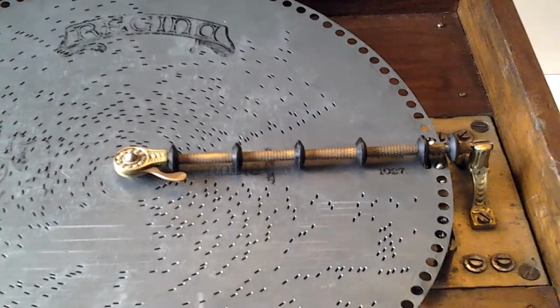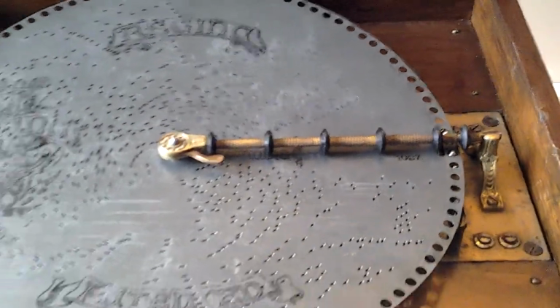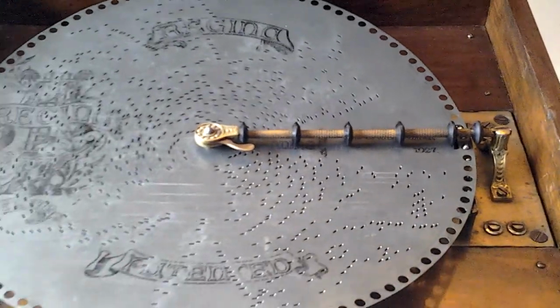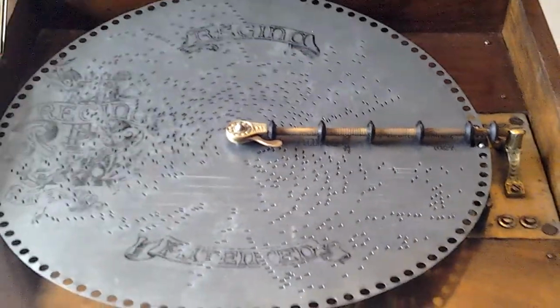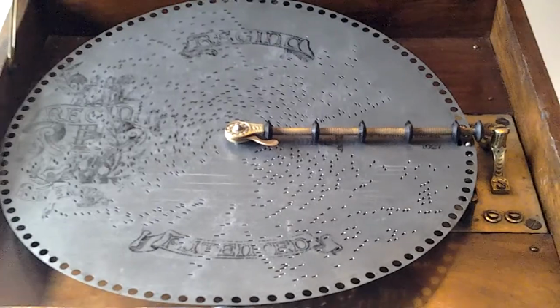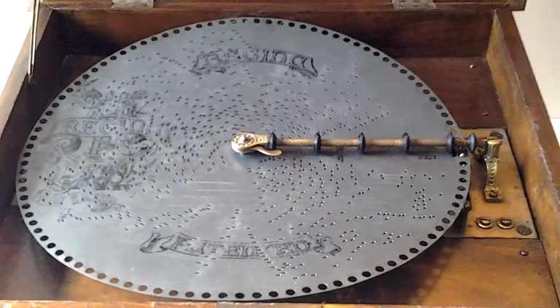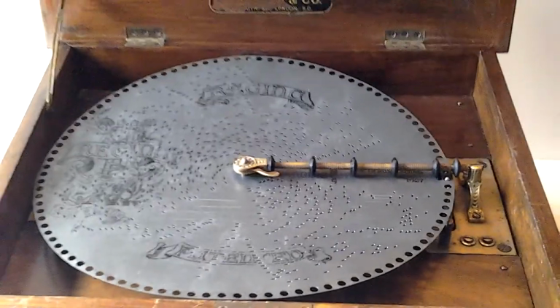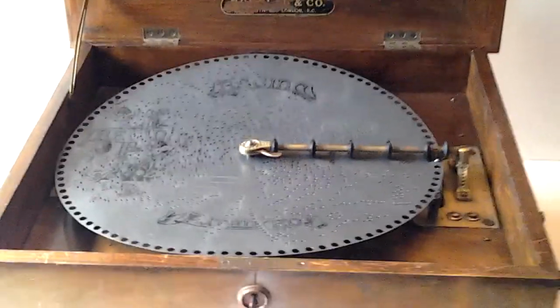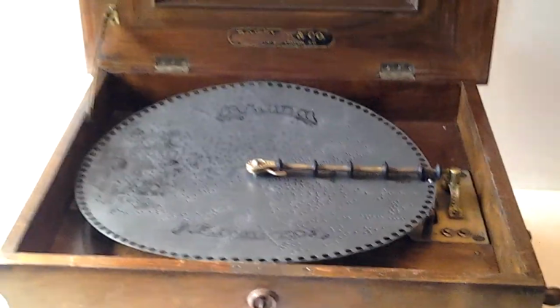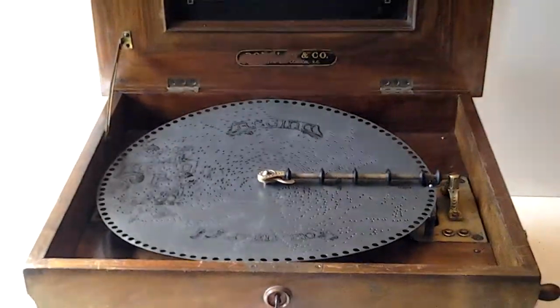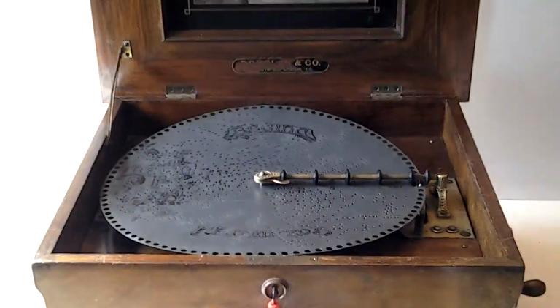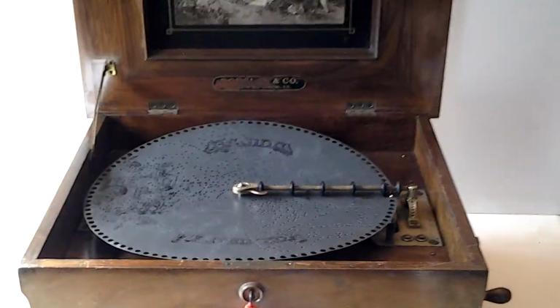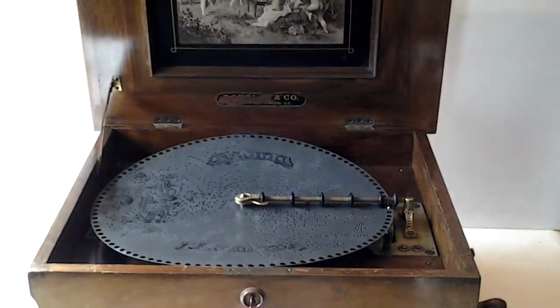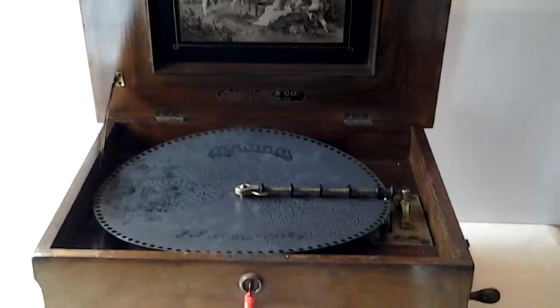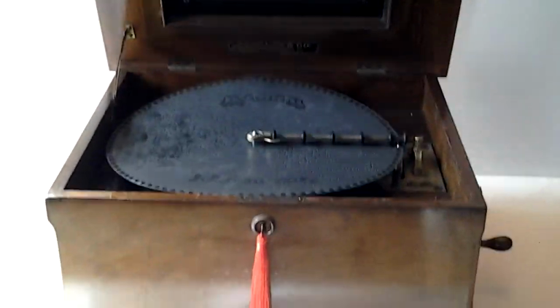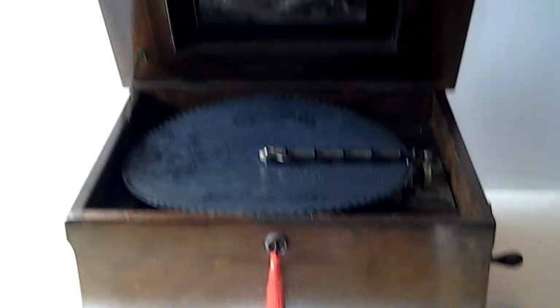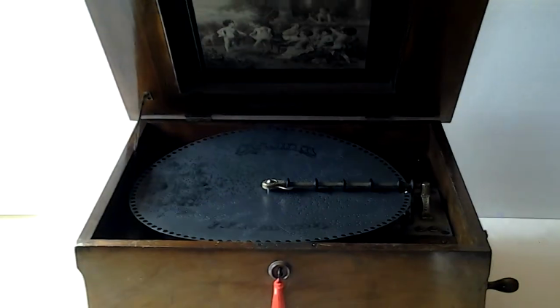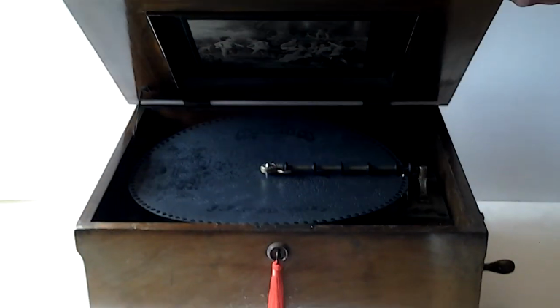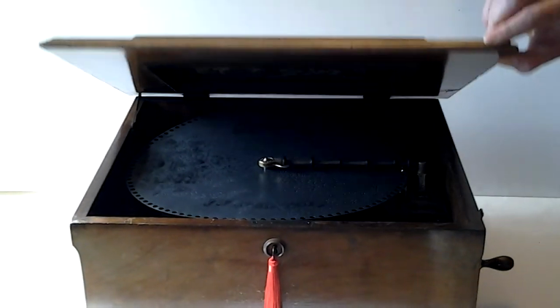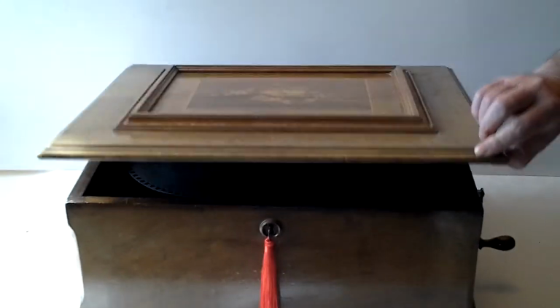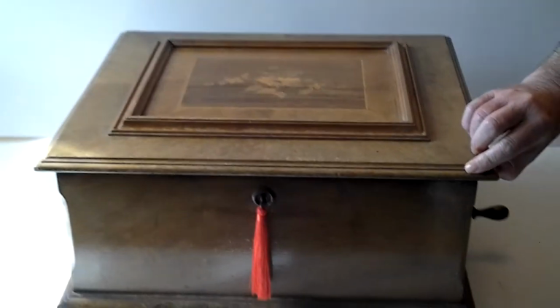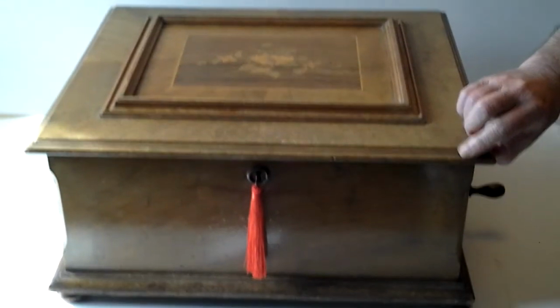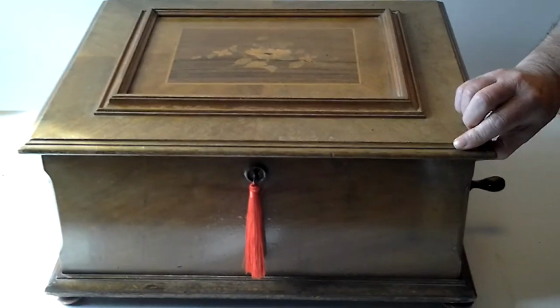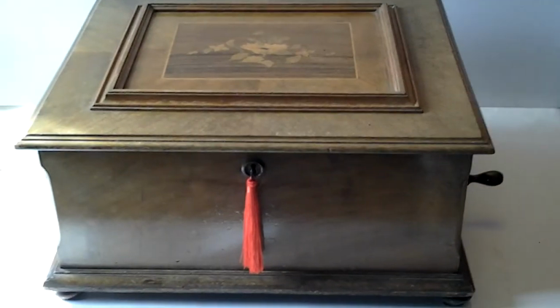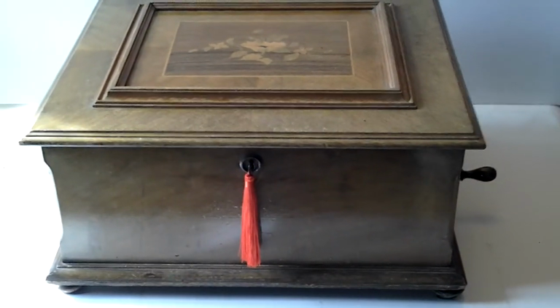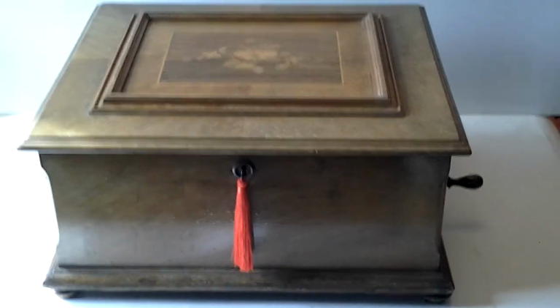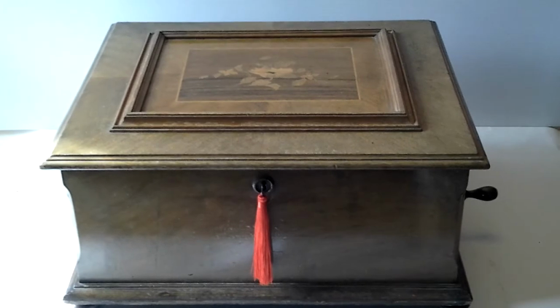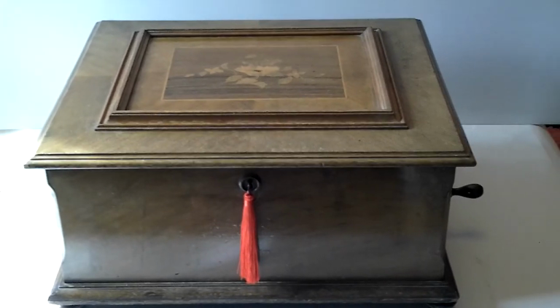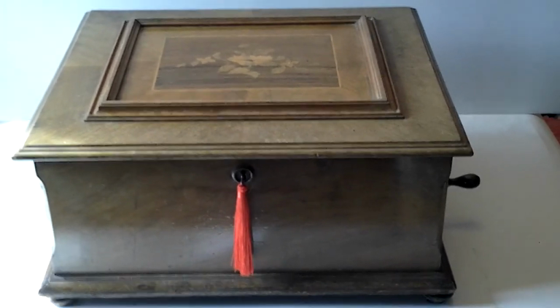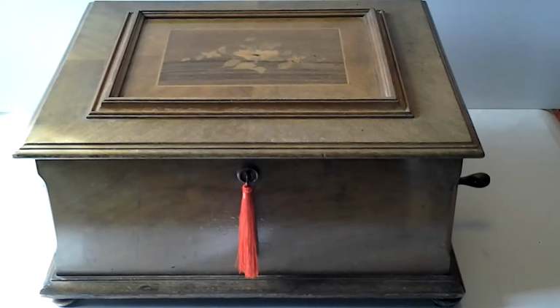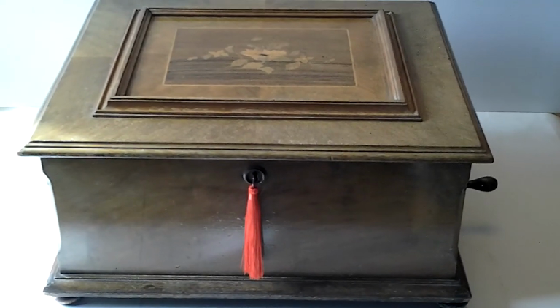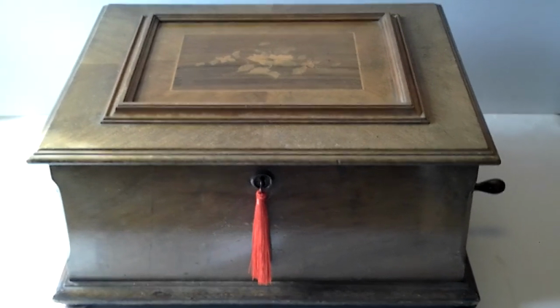Just perfect — this beautiful machine. It's best with a large disc like these; they play the whole song very slowly. The bigger the better, as far as I'm concerned. Thanks very much for listening.